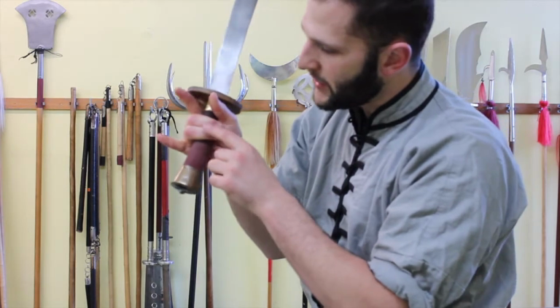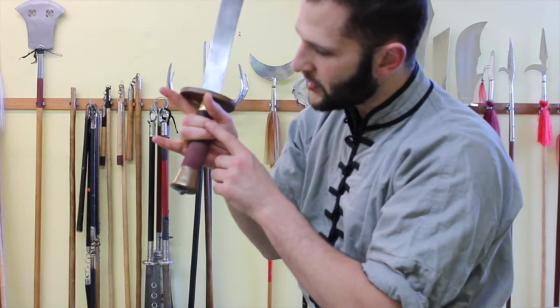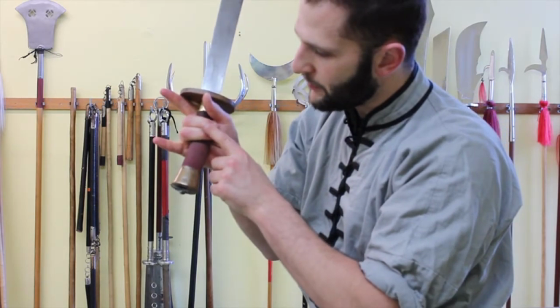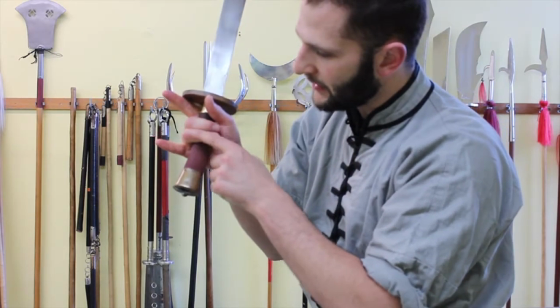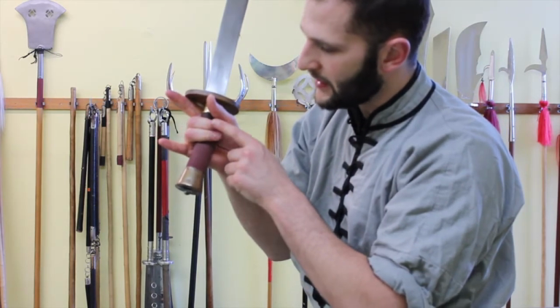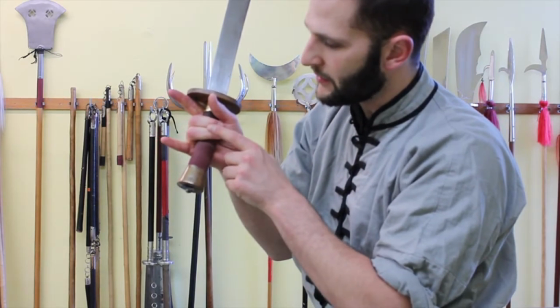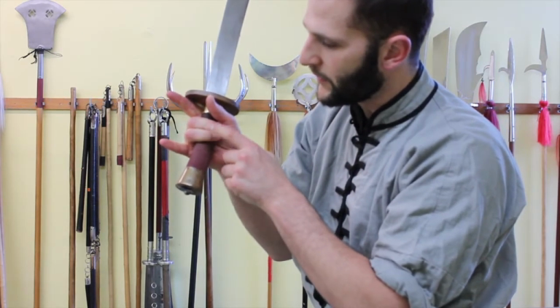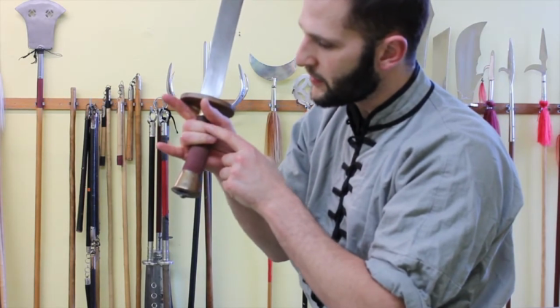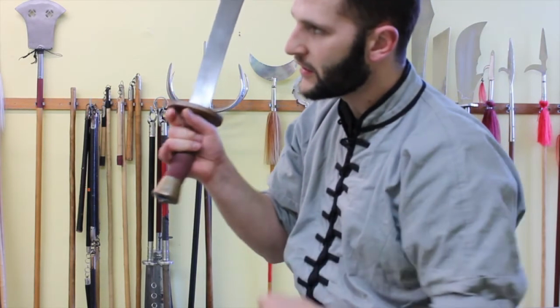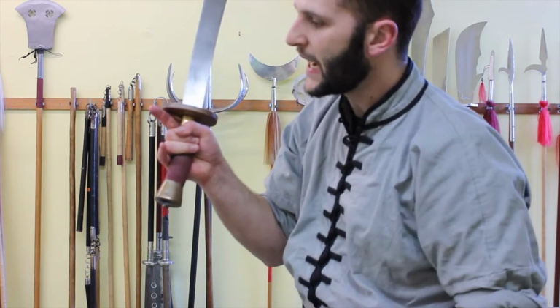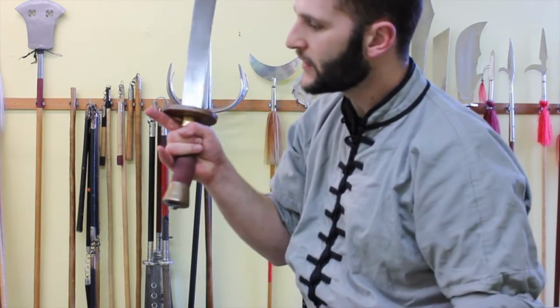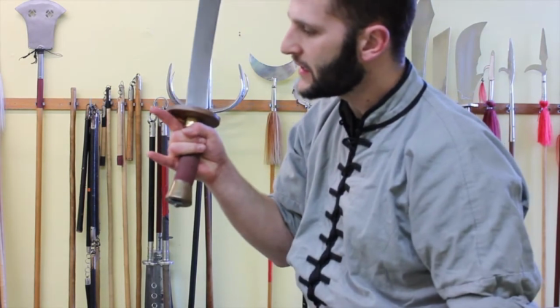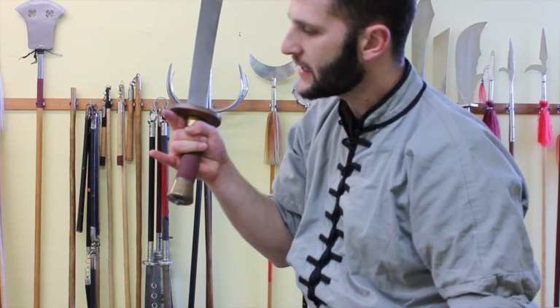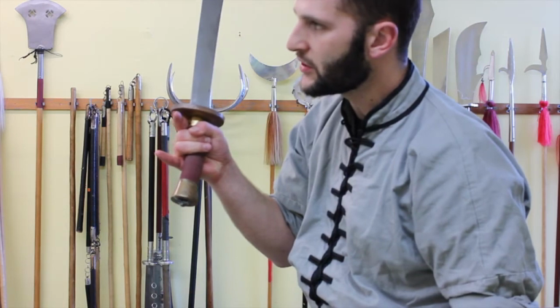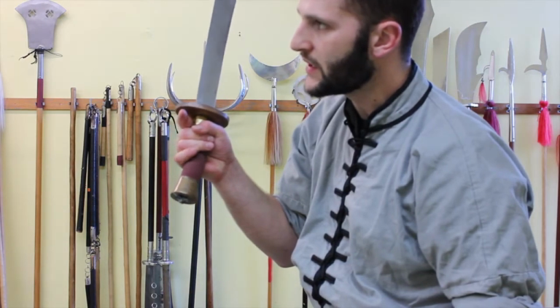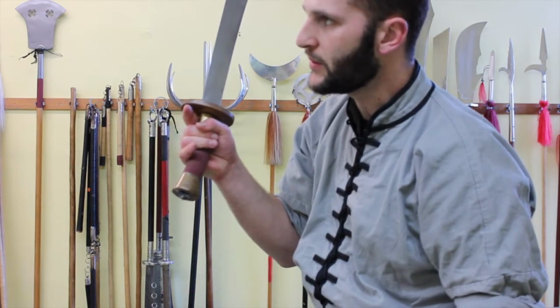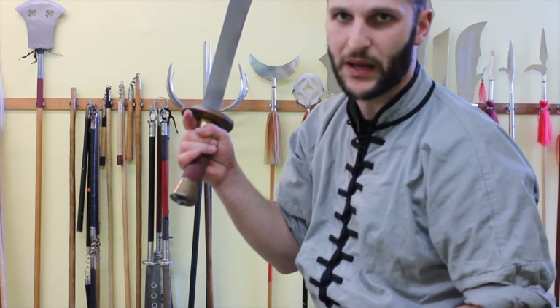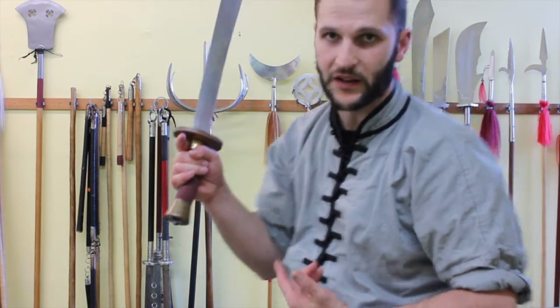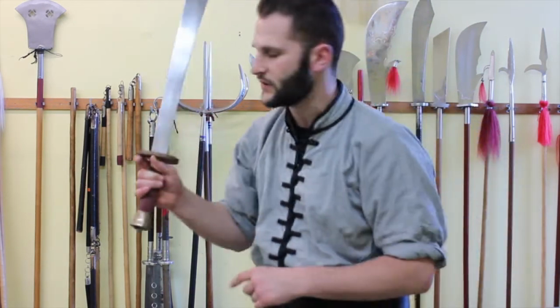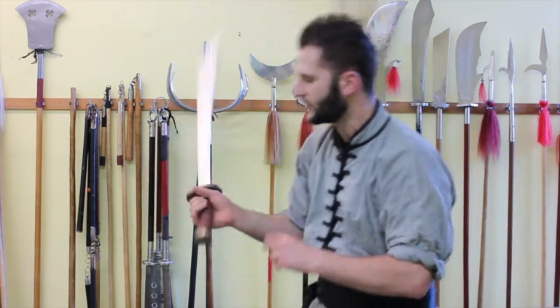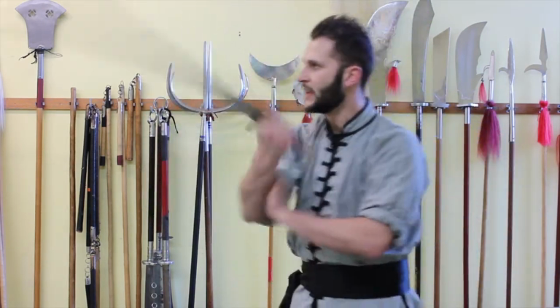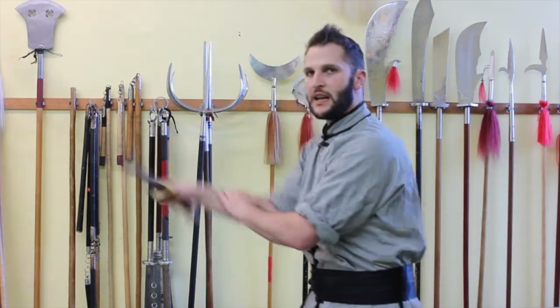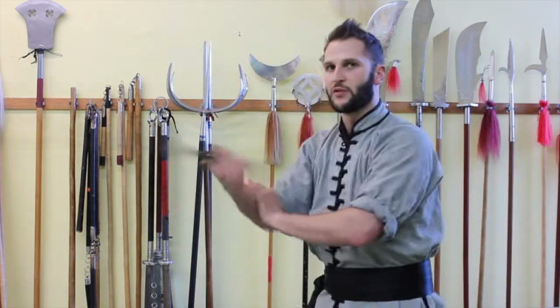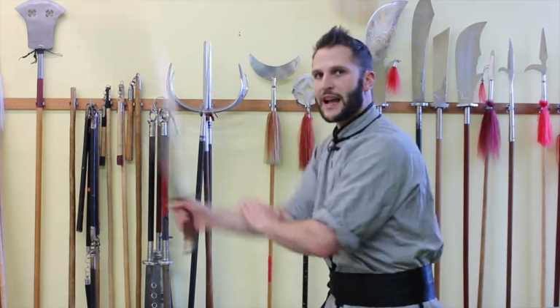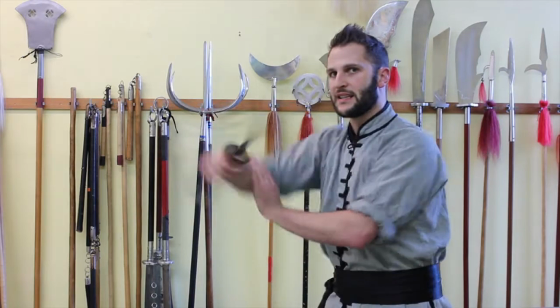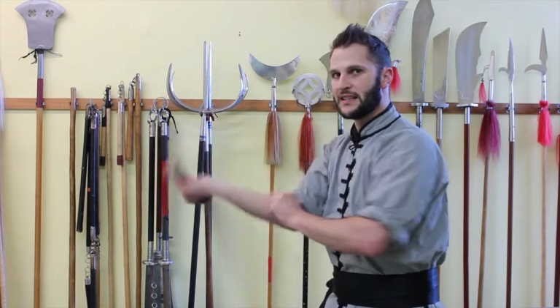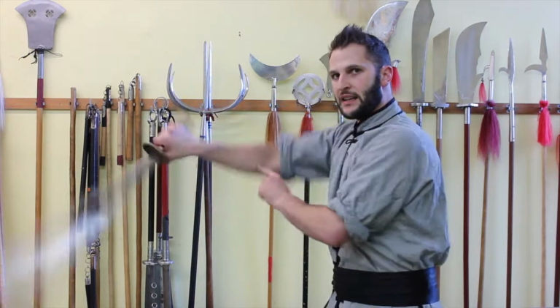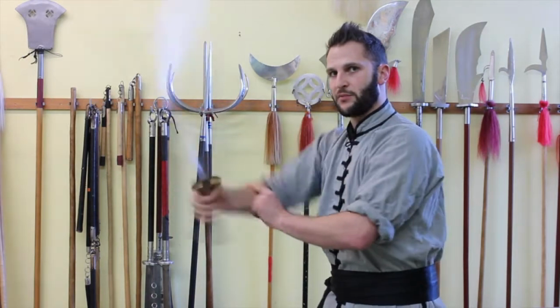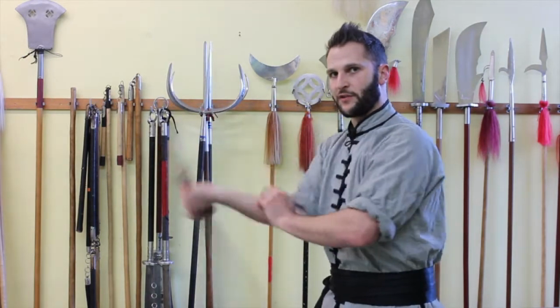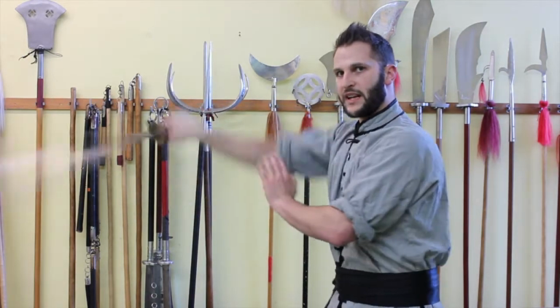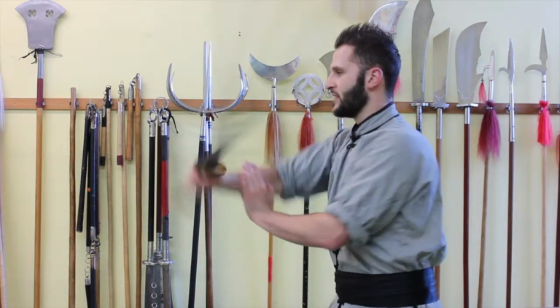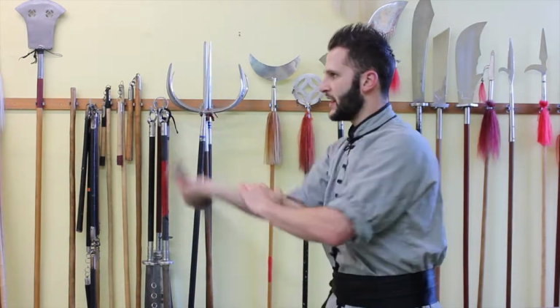The grip should loosen up a little bit. Keep mainly the ring finger and middle finger tight. The index finger should loosen up a little bit, and the pinky finger should loosen up a little bit. Then relax nice and easy, letting the blade go from side to side of your body.